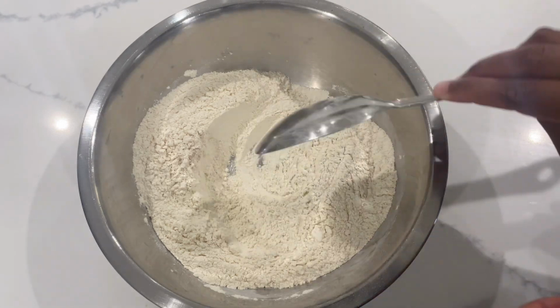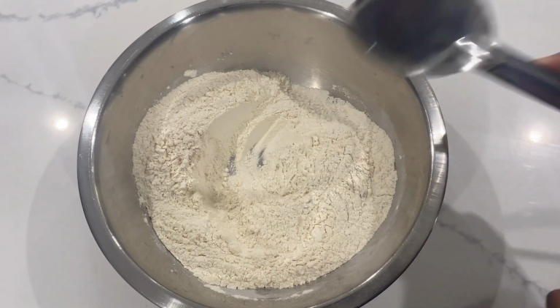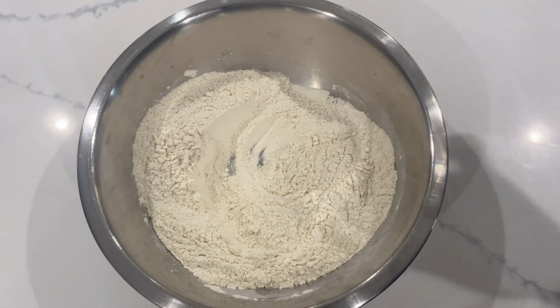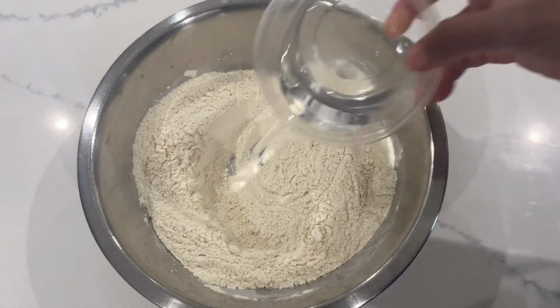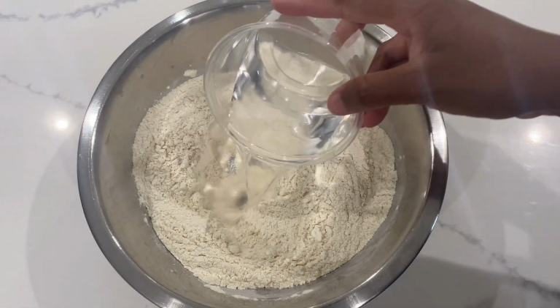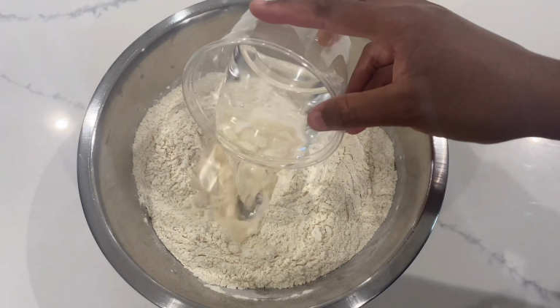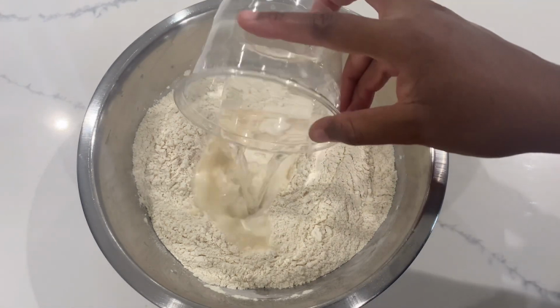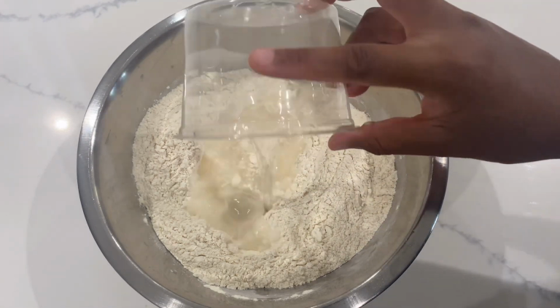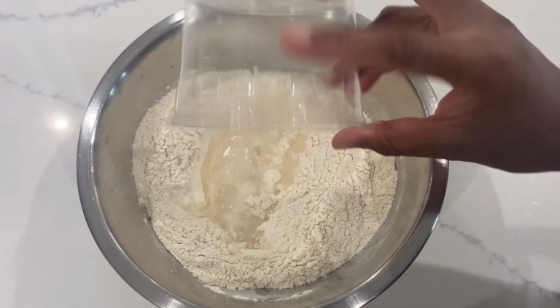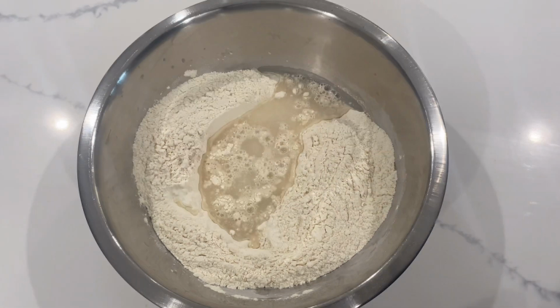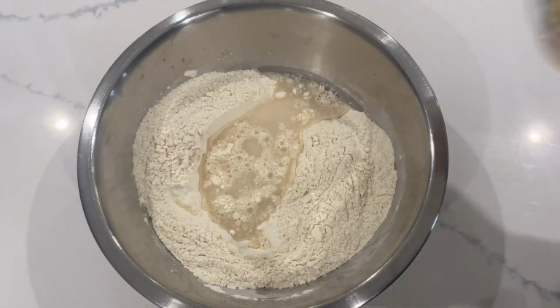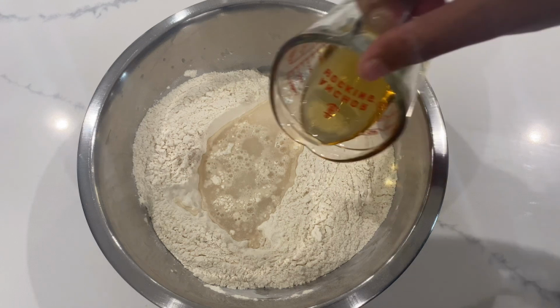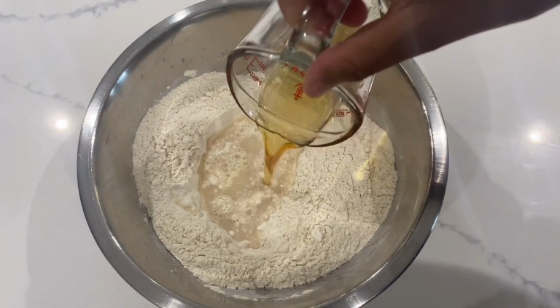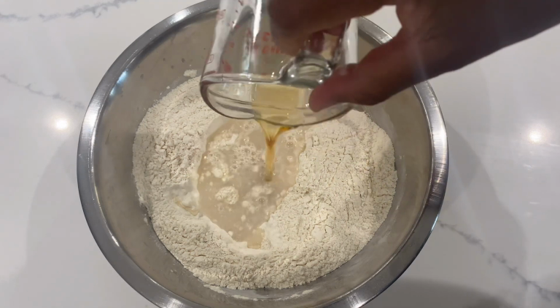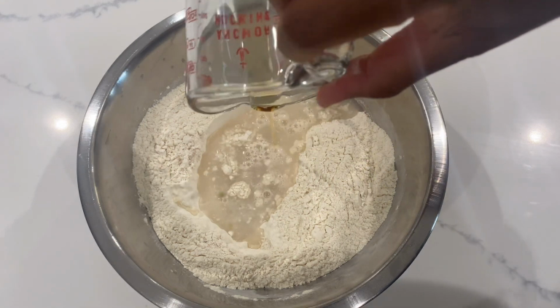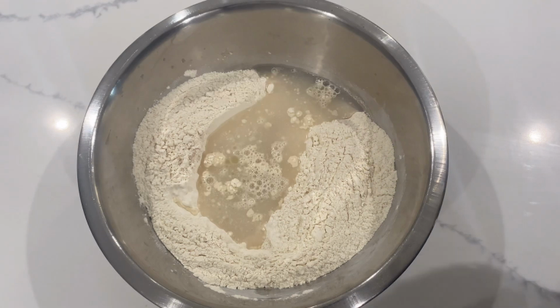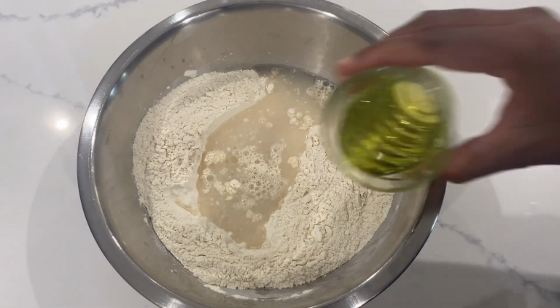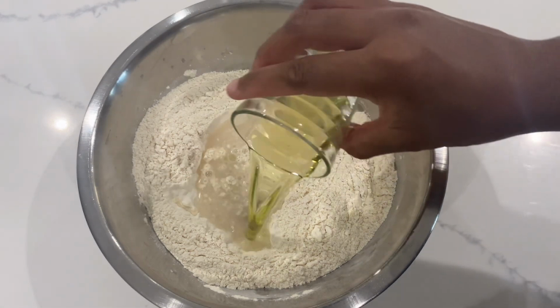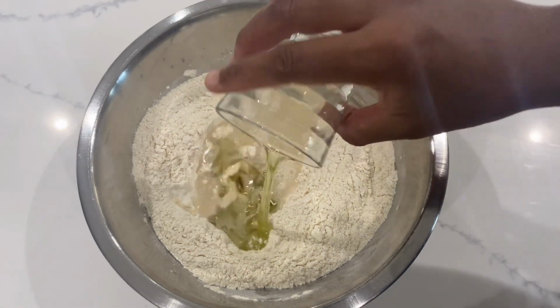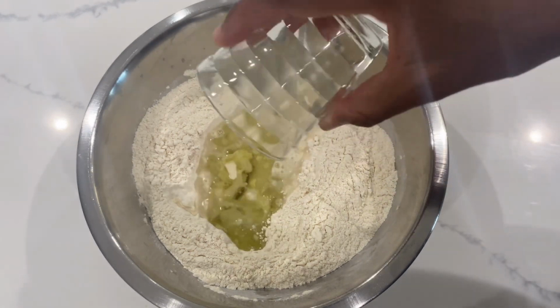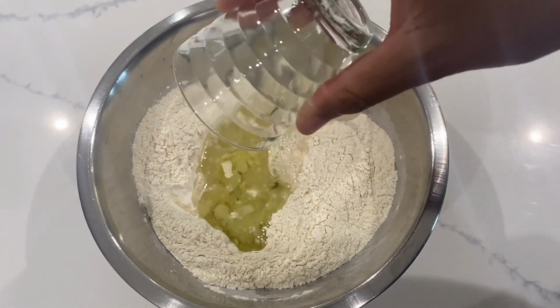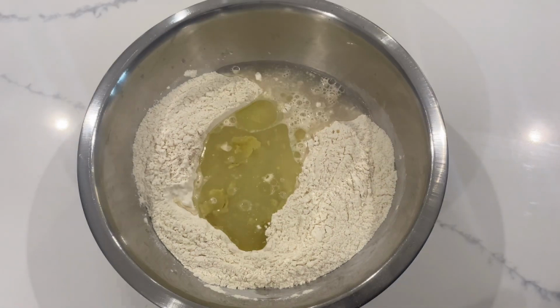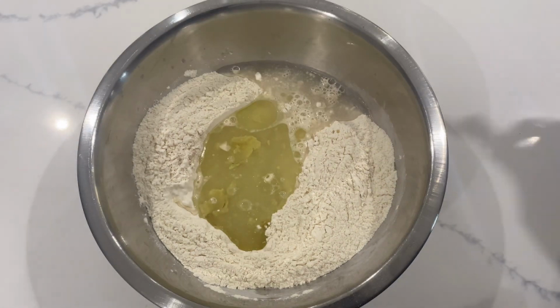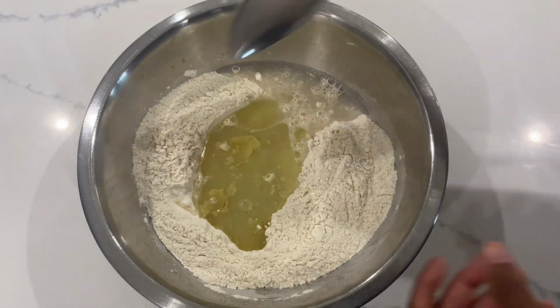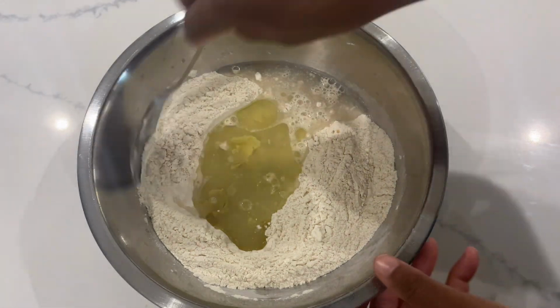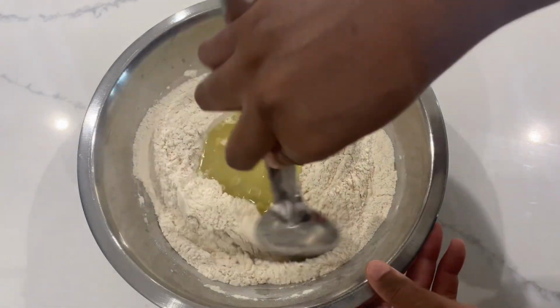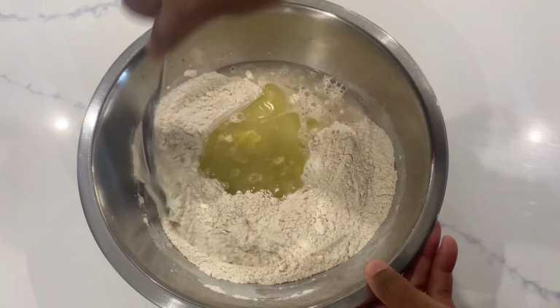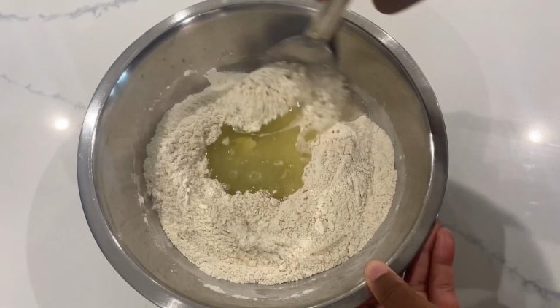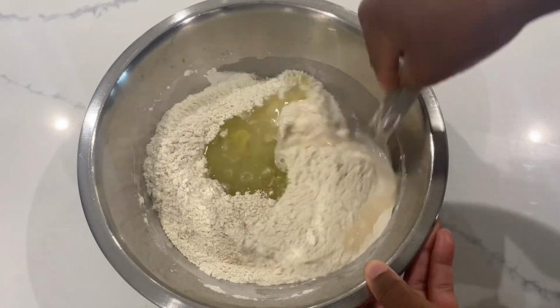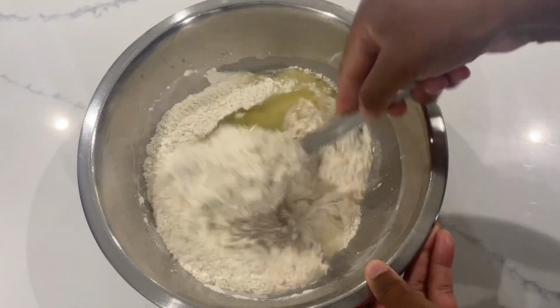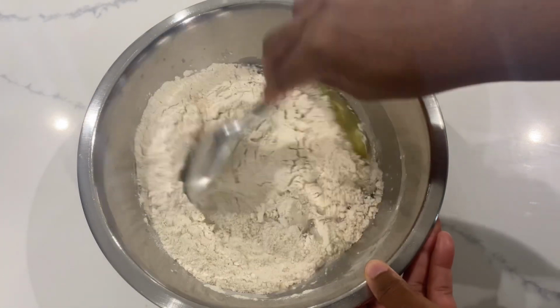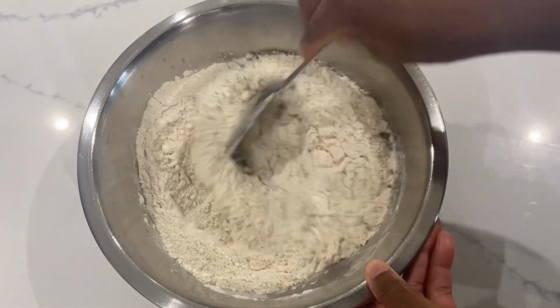Next add in 5 oz of water, 3 oz of agave syrup and 2 oz of avocado oil. Again you want to mix thoroughly, starting from the outer corners and working your way into the middle.